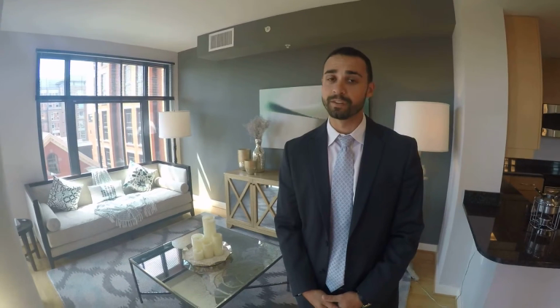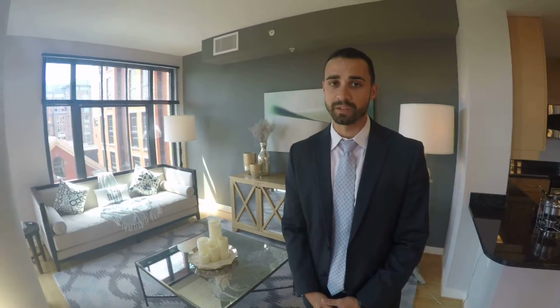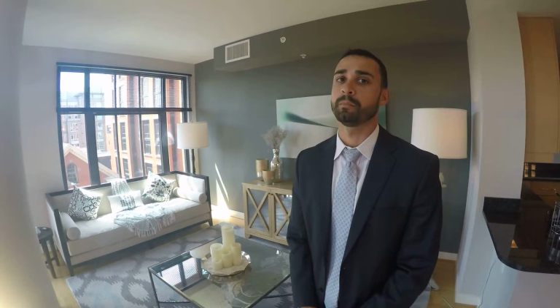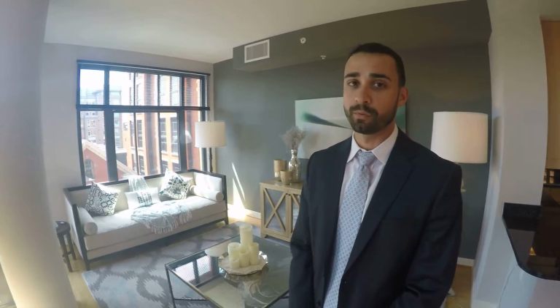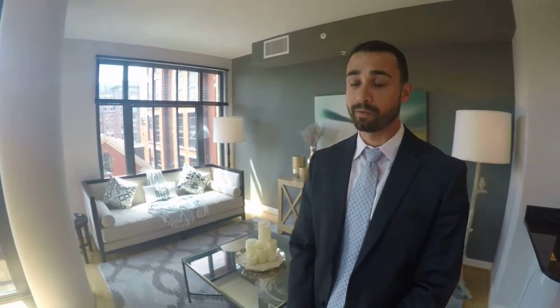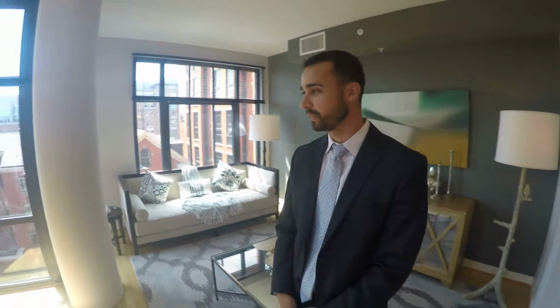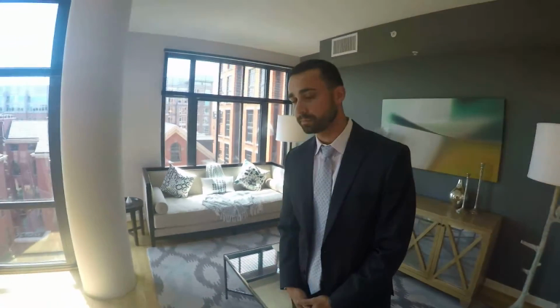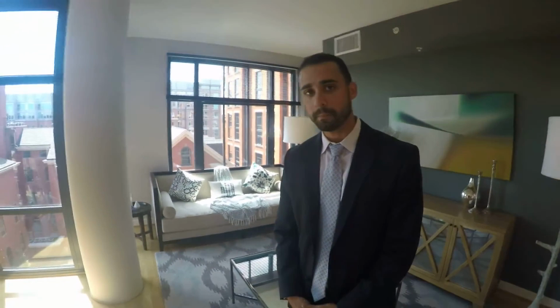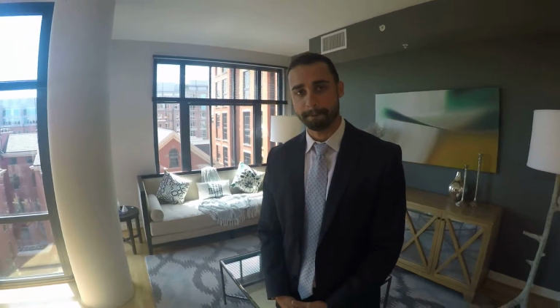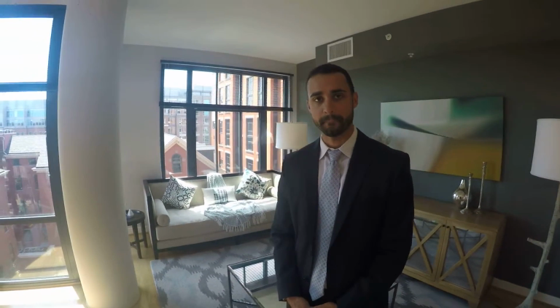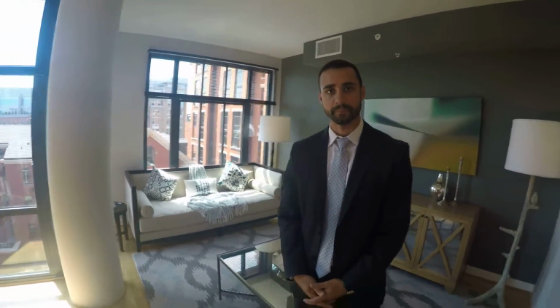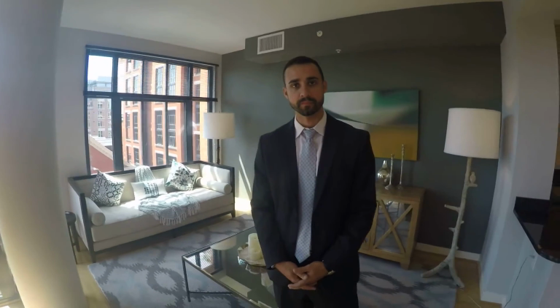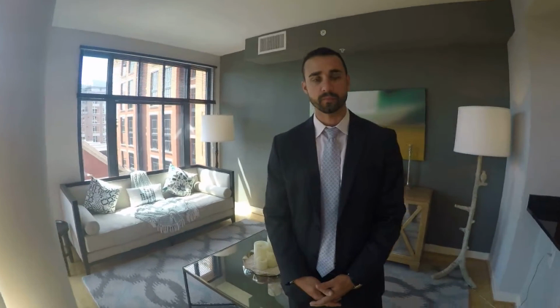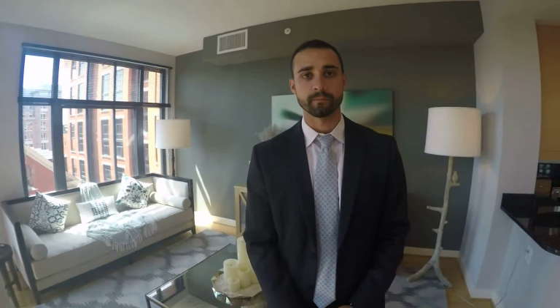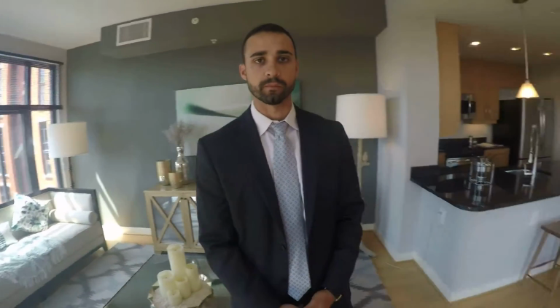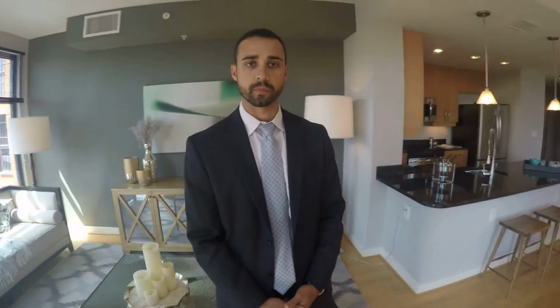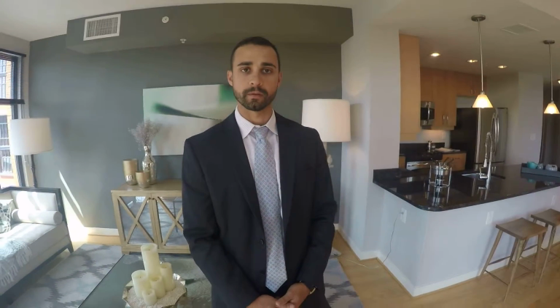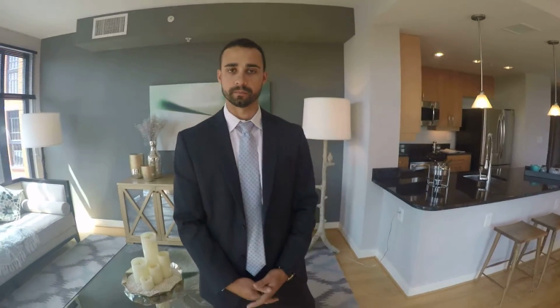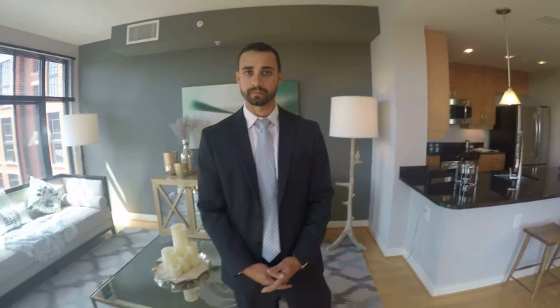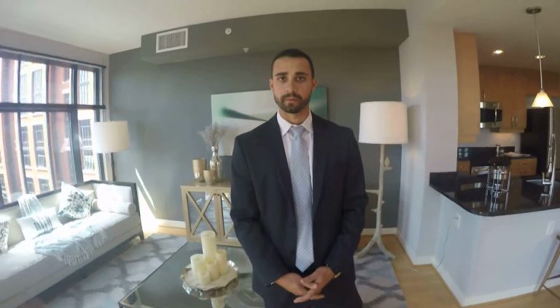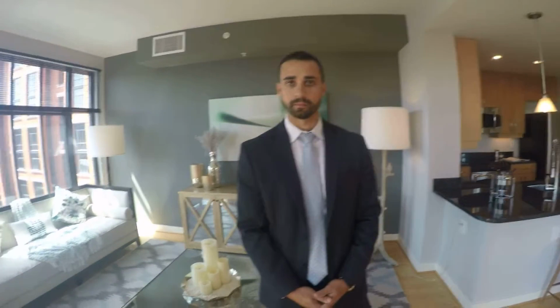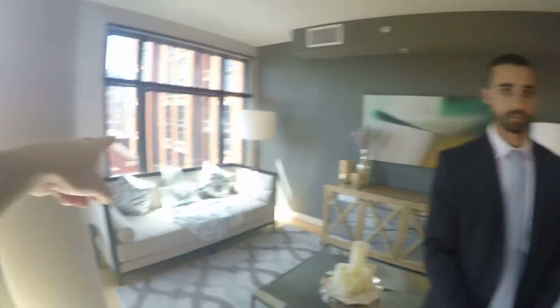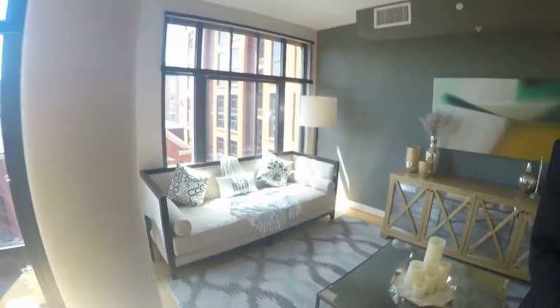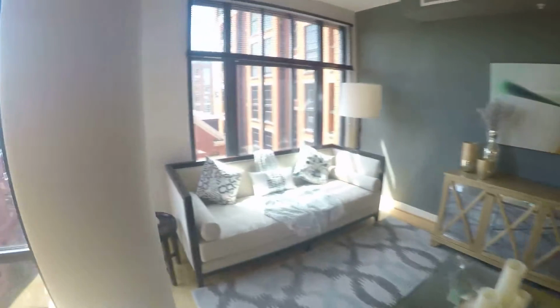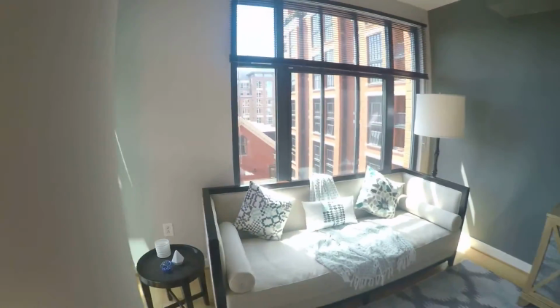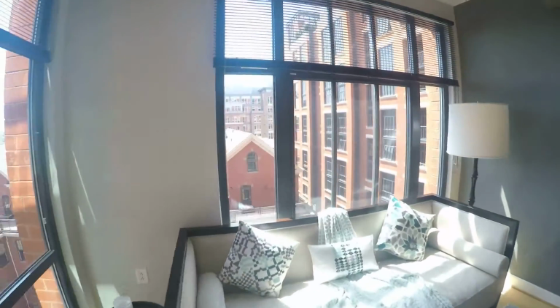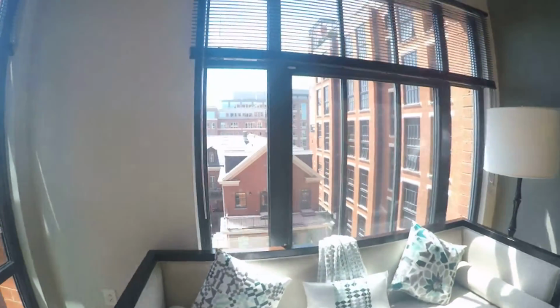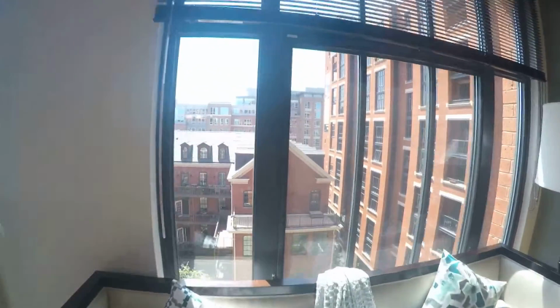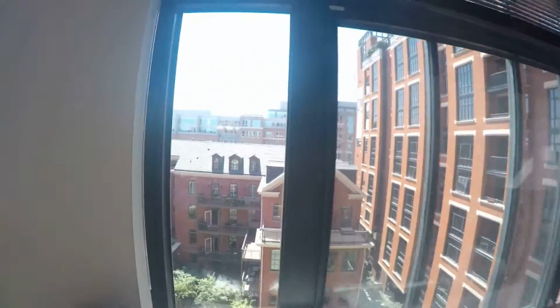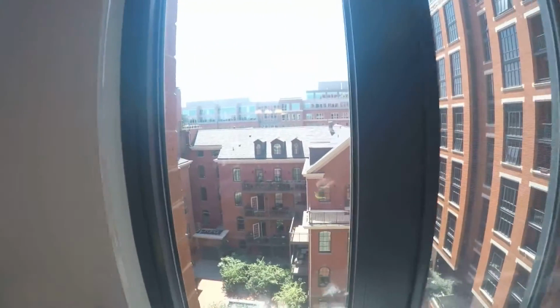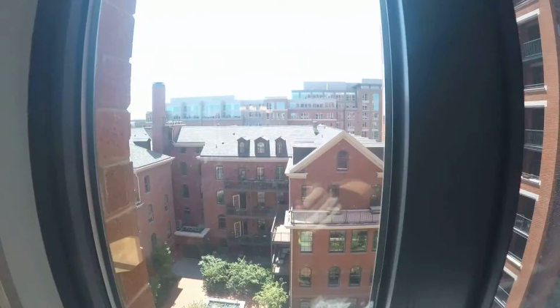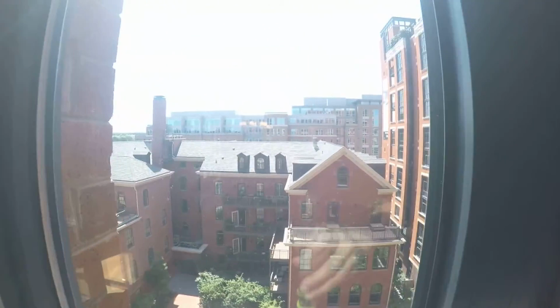It's a nice big space, plenty of room for everybody. The reason we started in here is because of these windows right here — these floor-to-ceiling windows let in so much natural light that we just wanted to start and have you see them first.